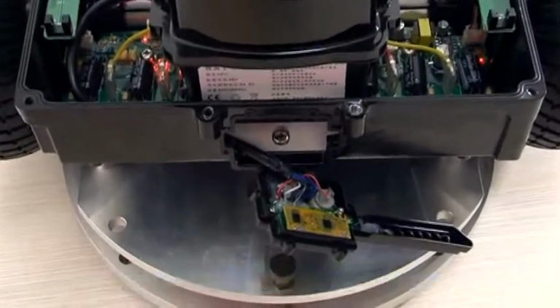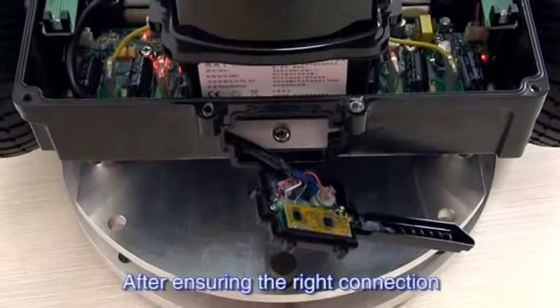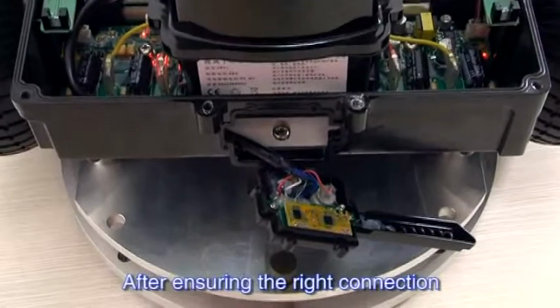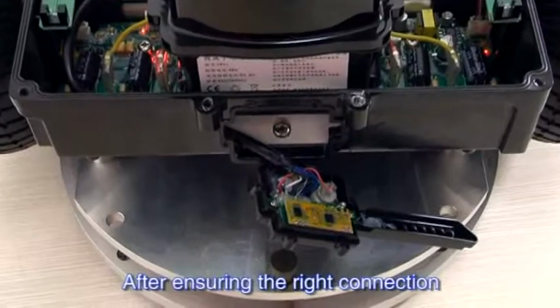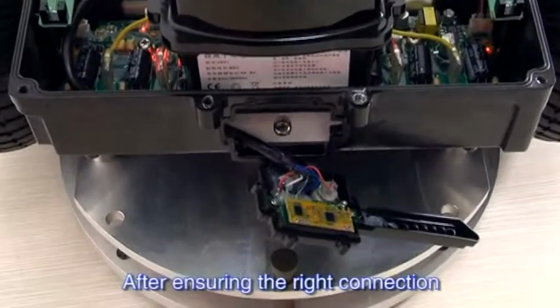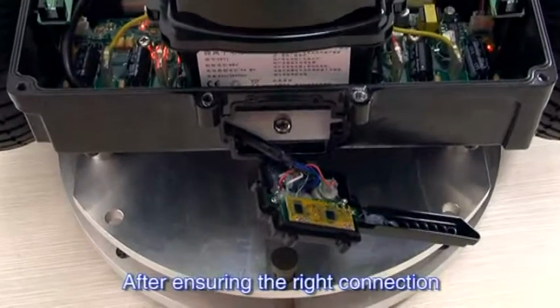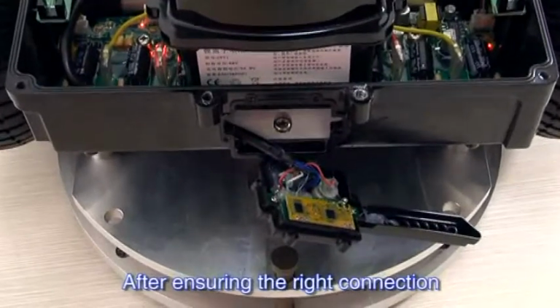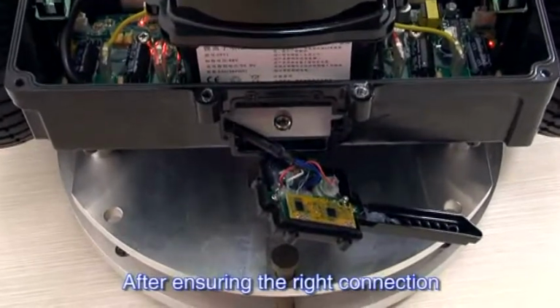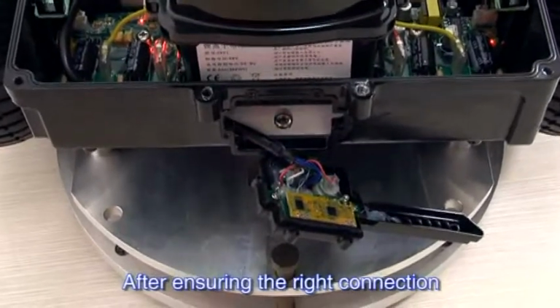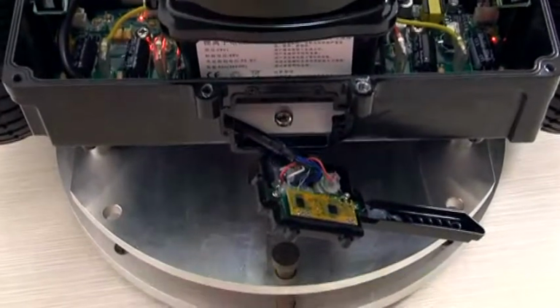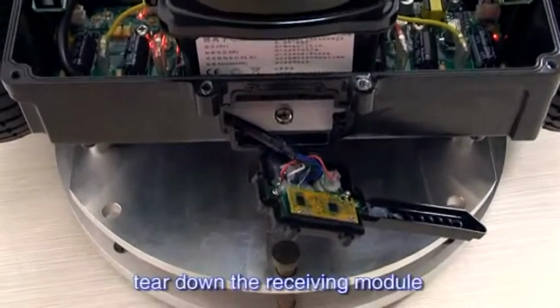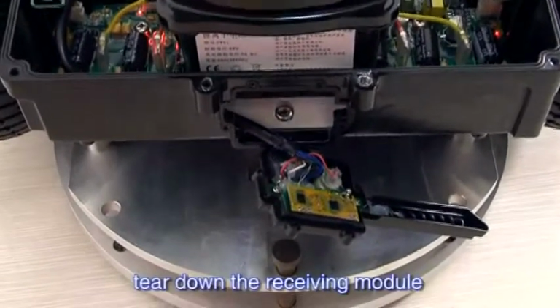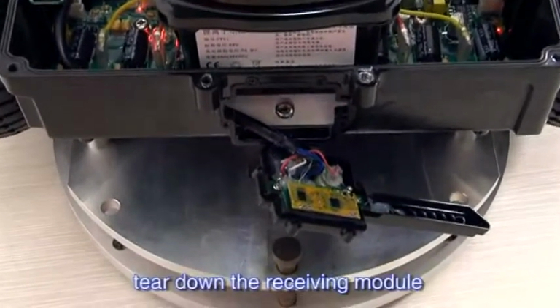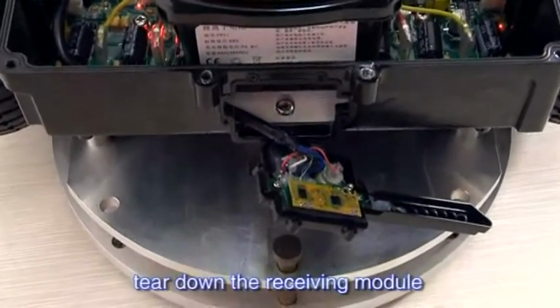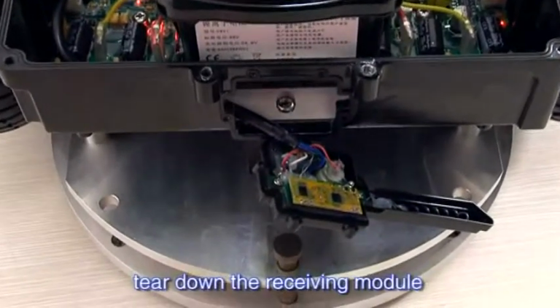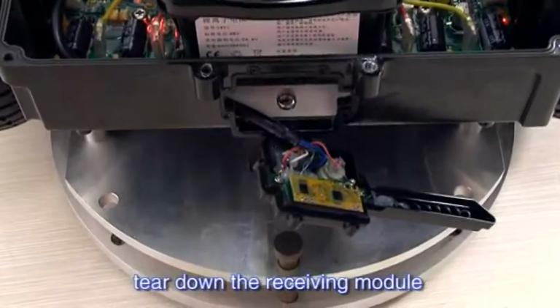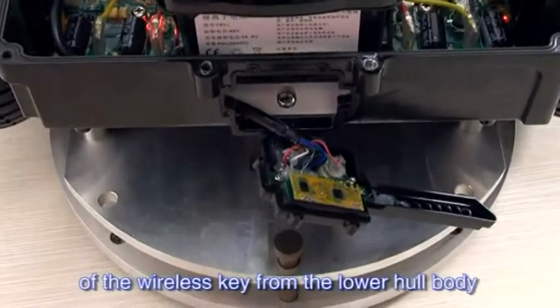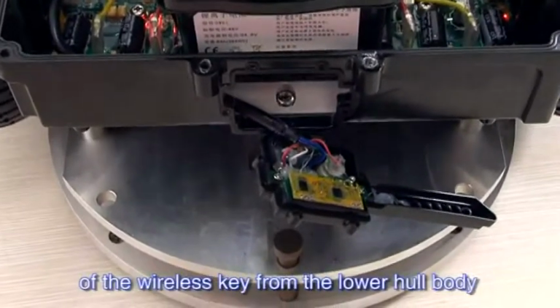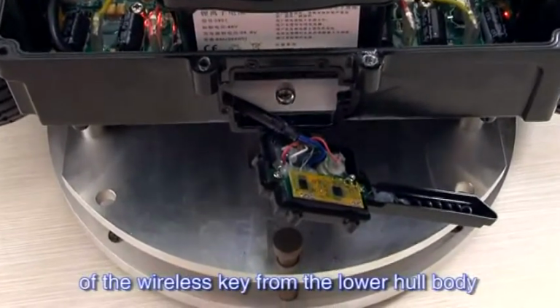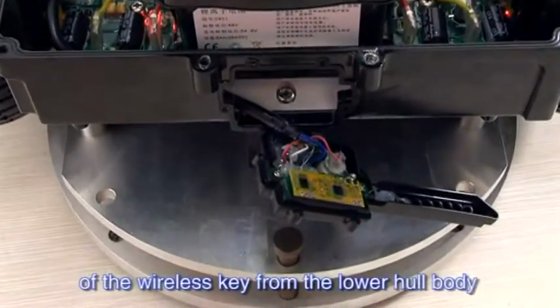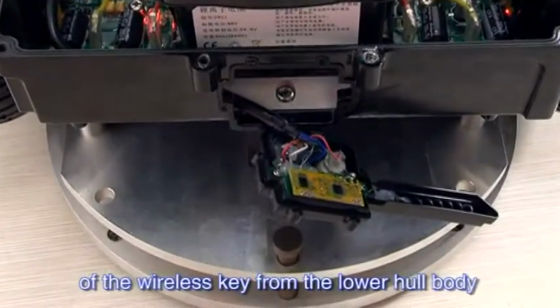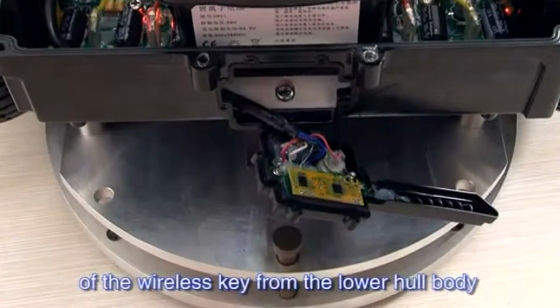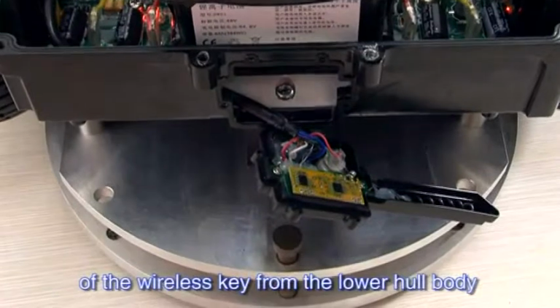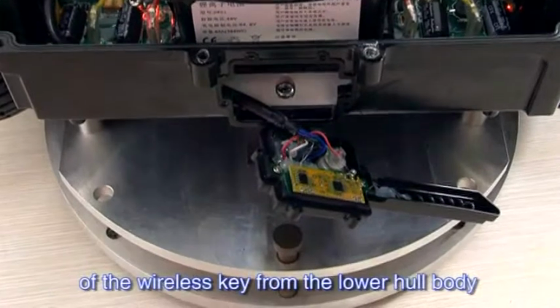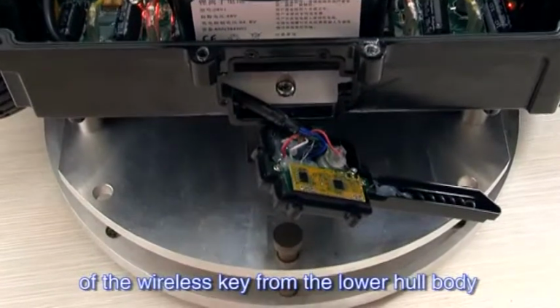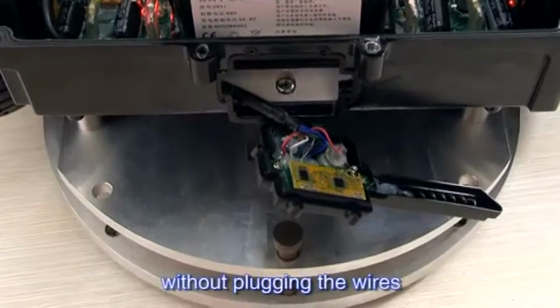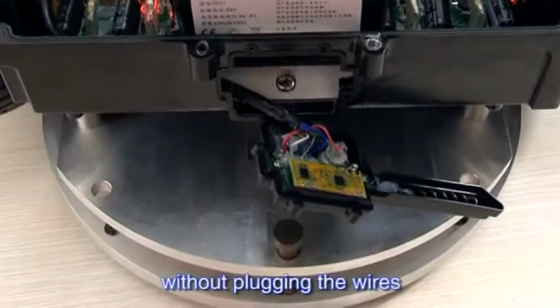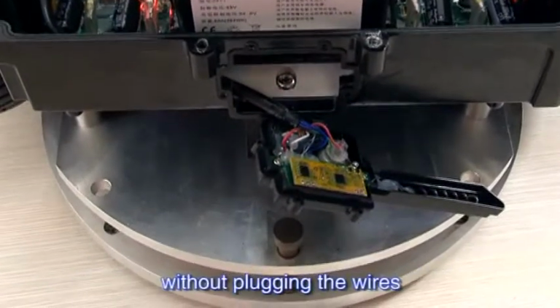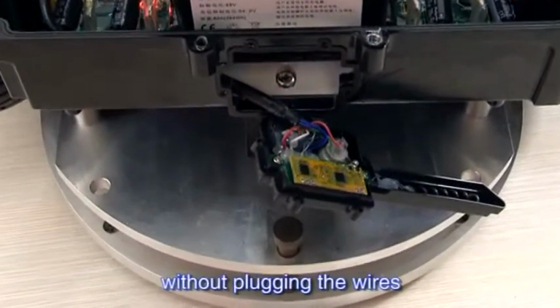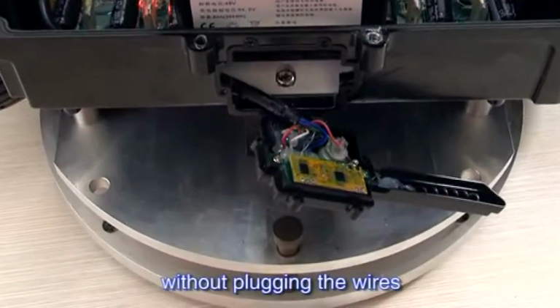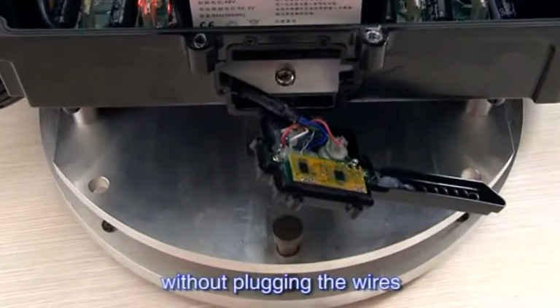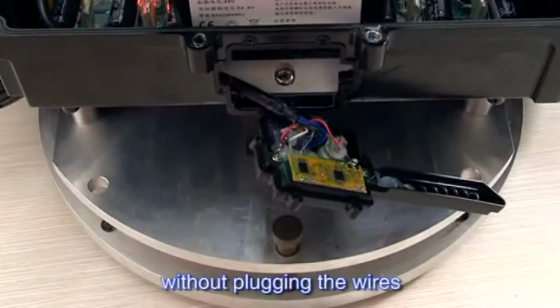After ensuring the connection, tear down the receiving module of the wireless key from the lower hole body without plugging the wires.